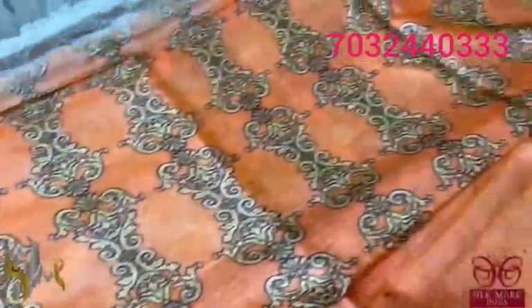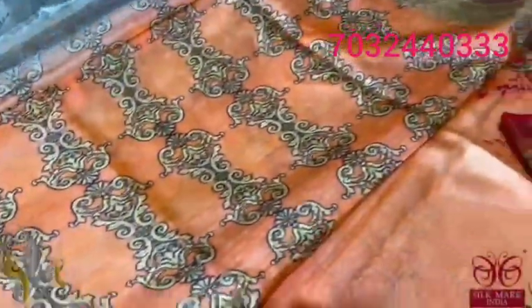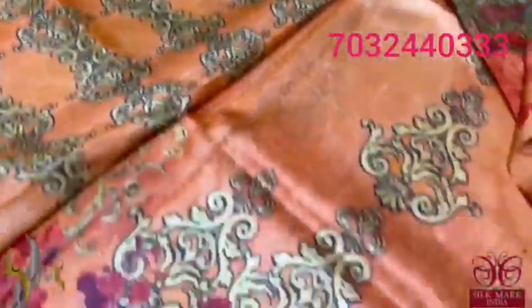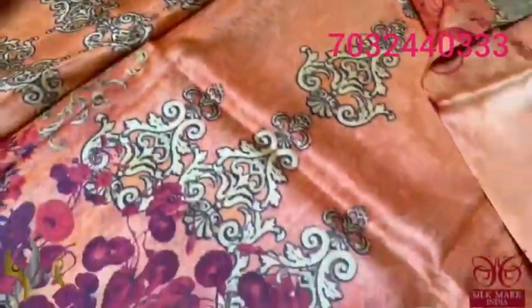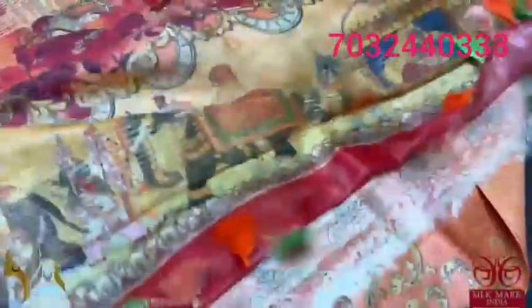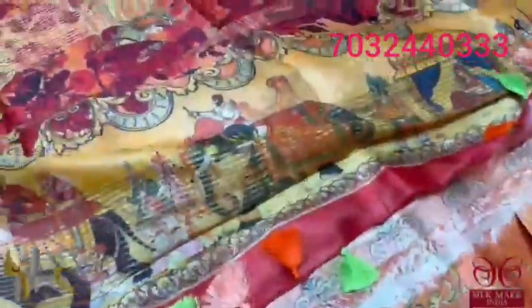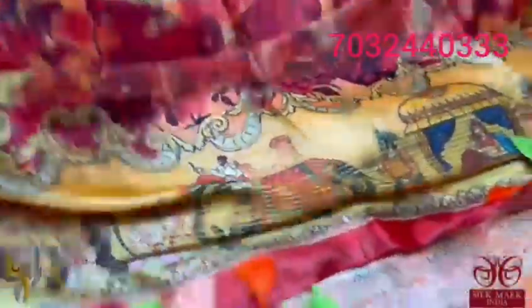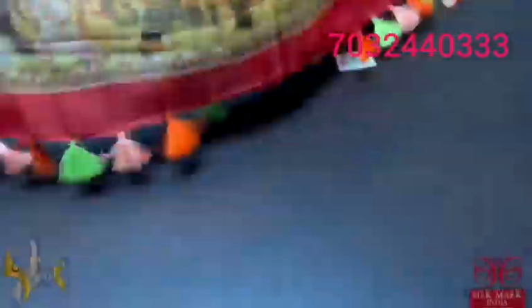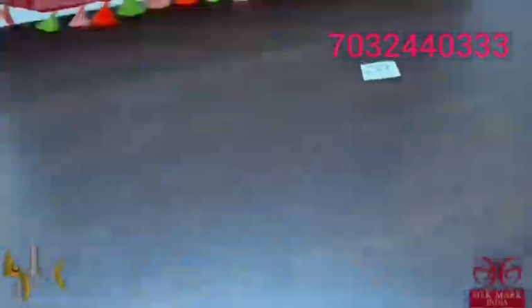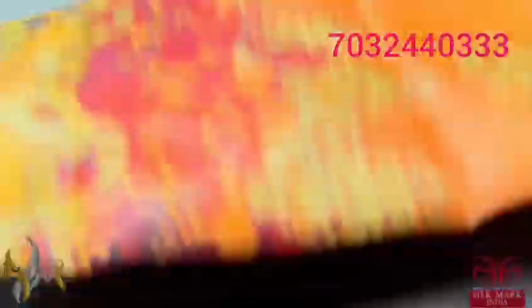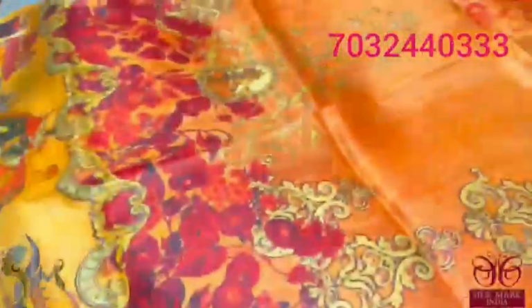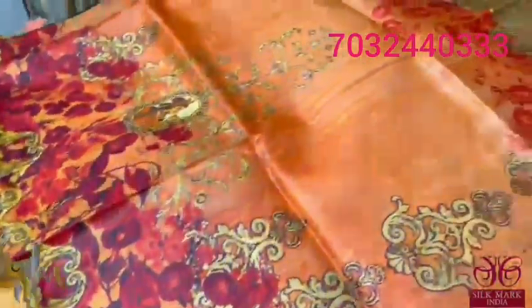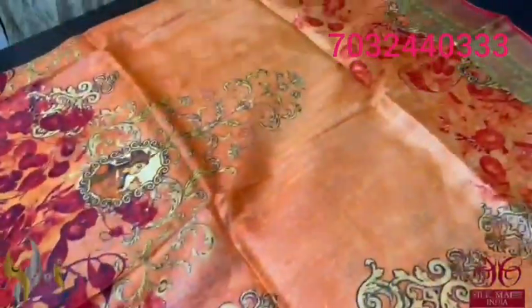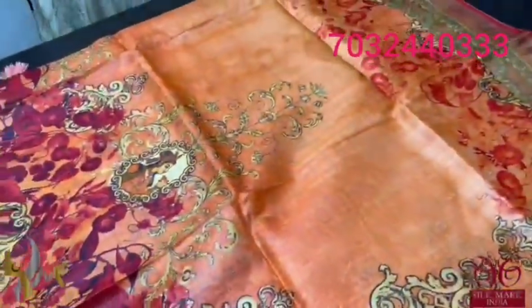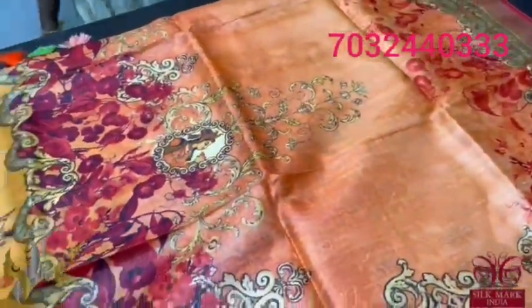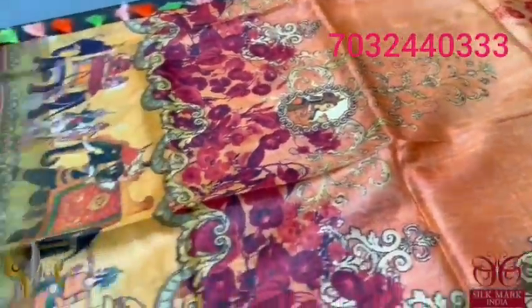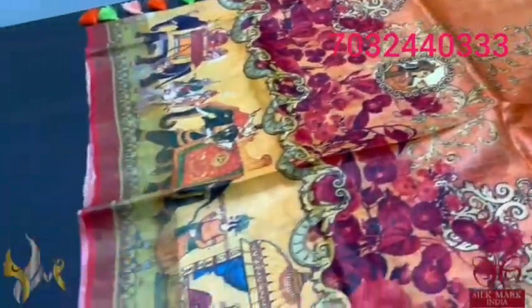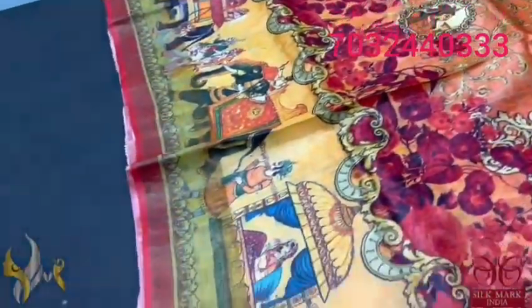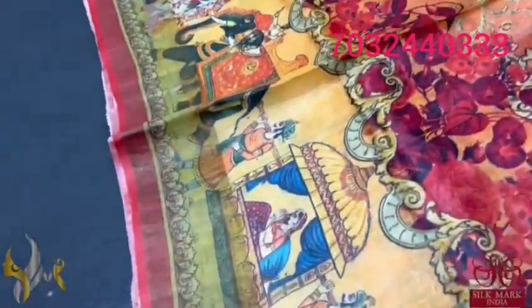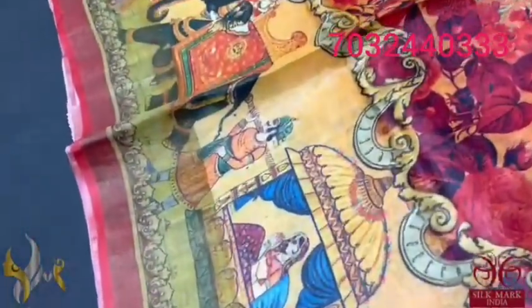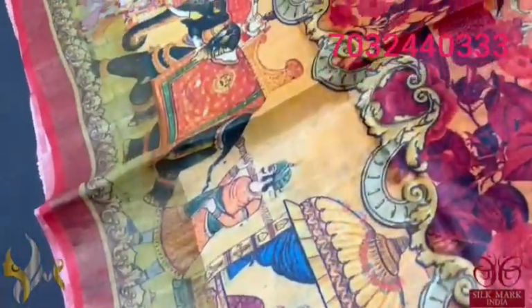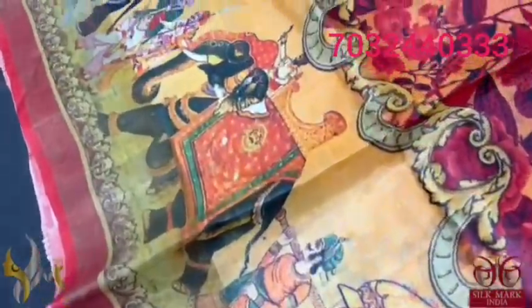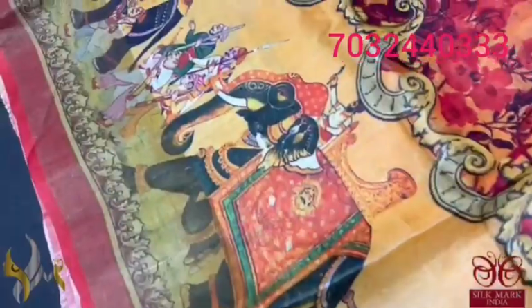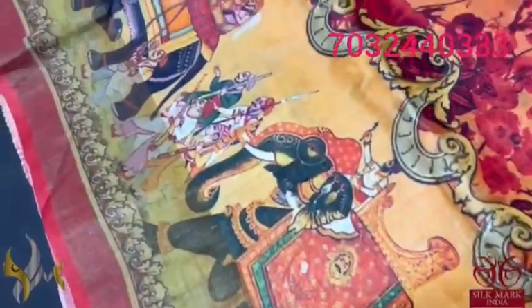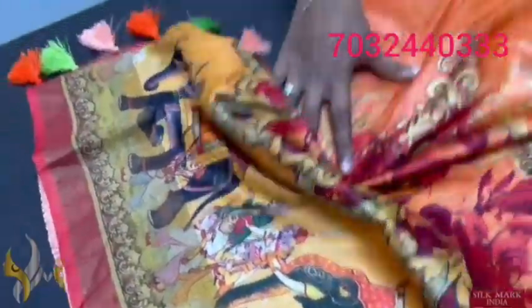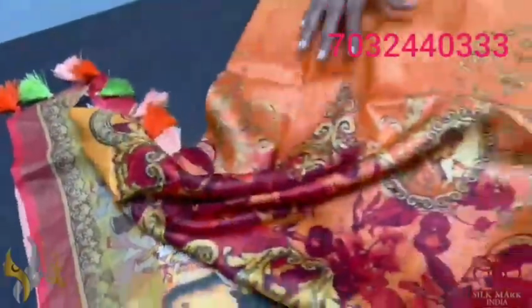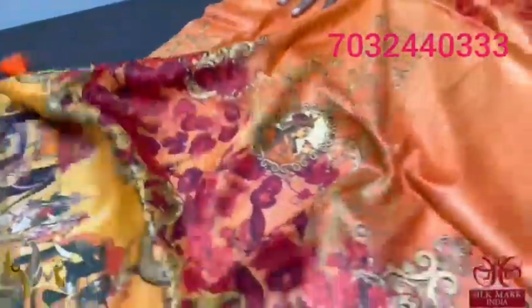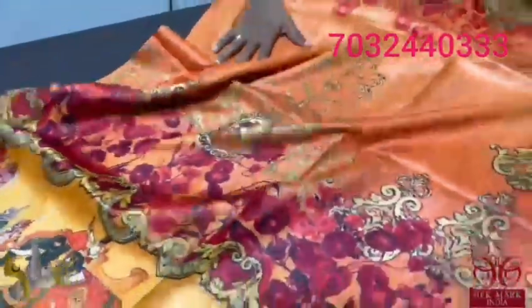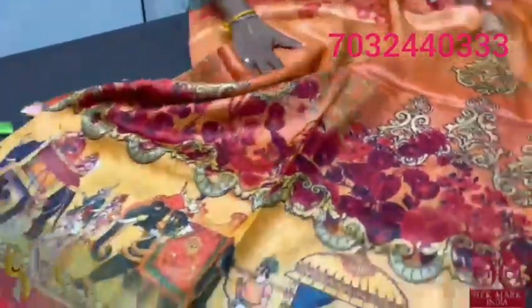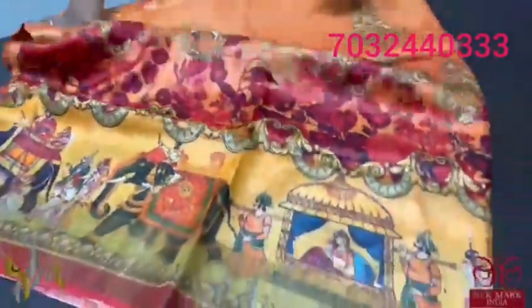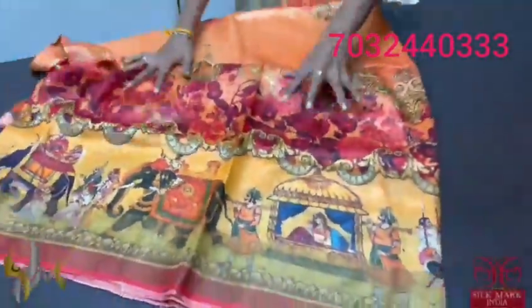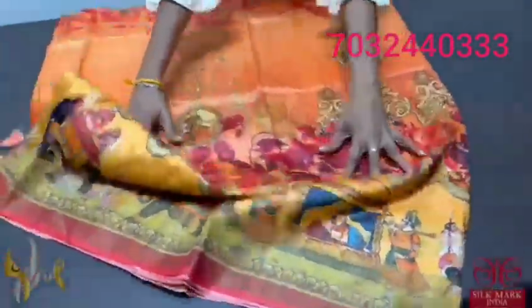The same prints which come in the body are given in a little smaller version in the blouse. The whole saree has beautiful shades of orange and yellow concept with prints in the bottom. Excellent saree and it comes with authentic silk mark.